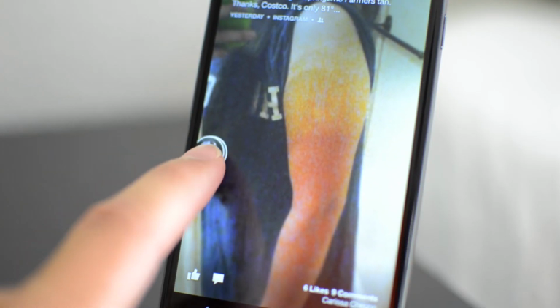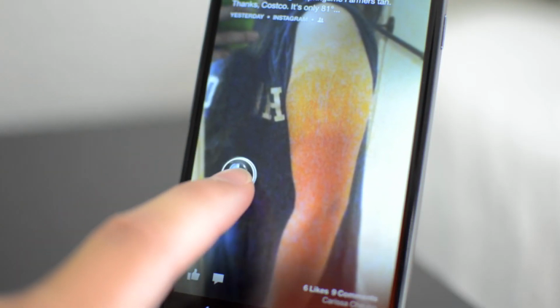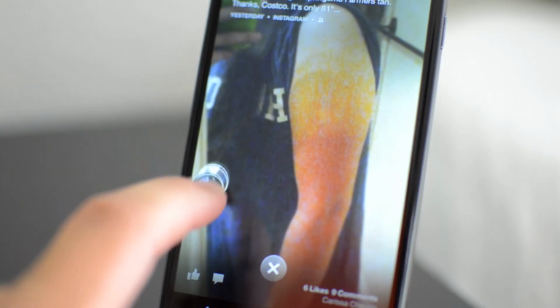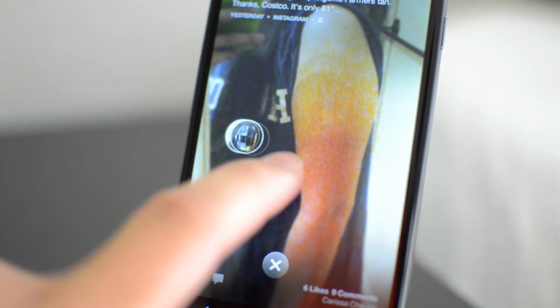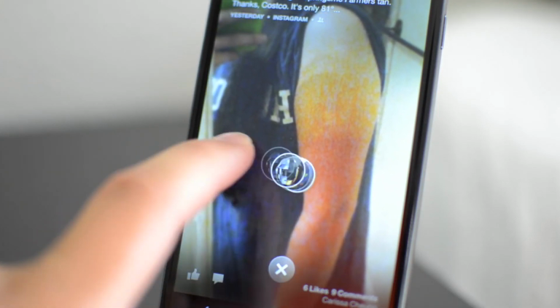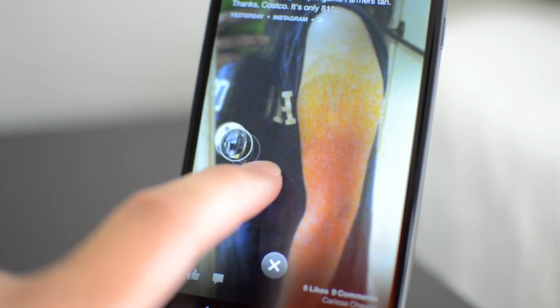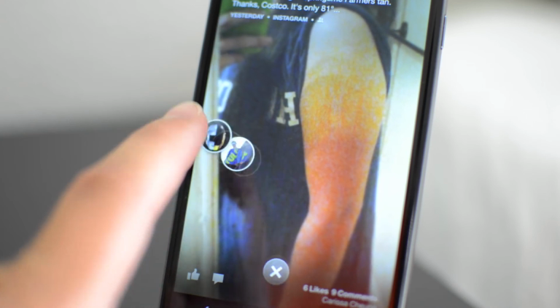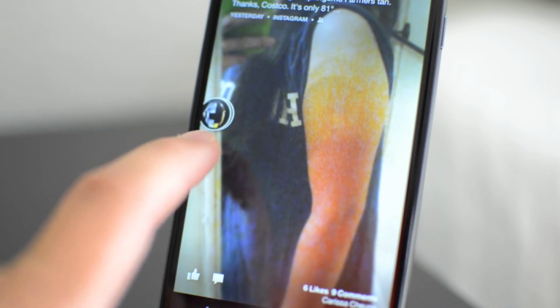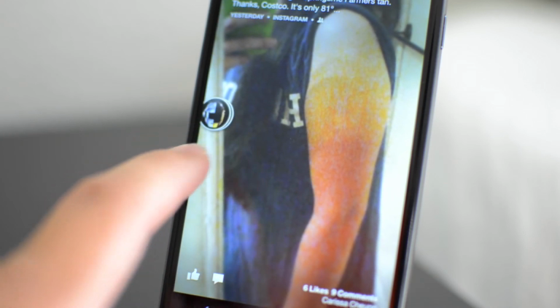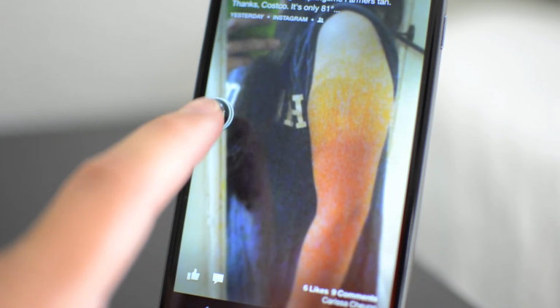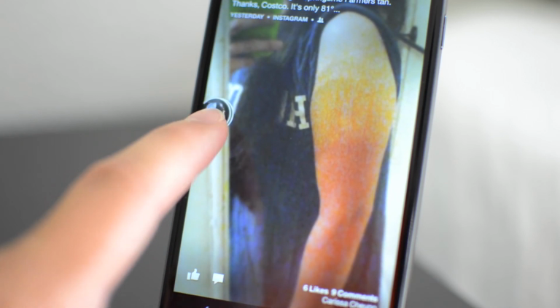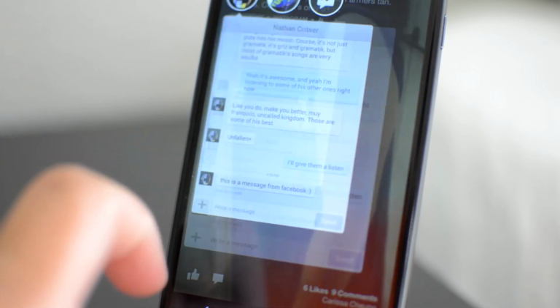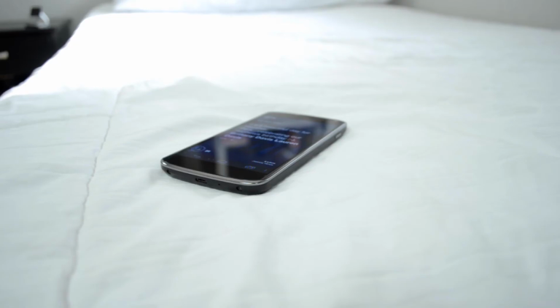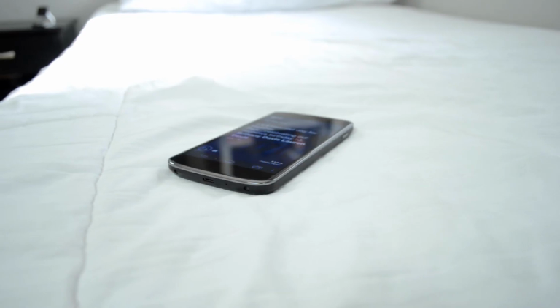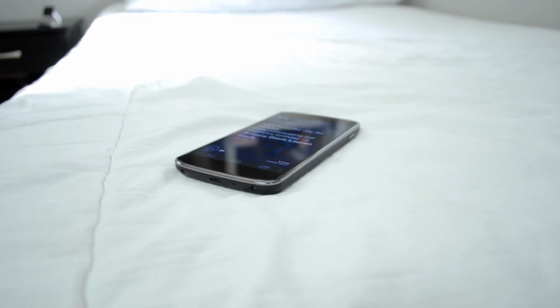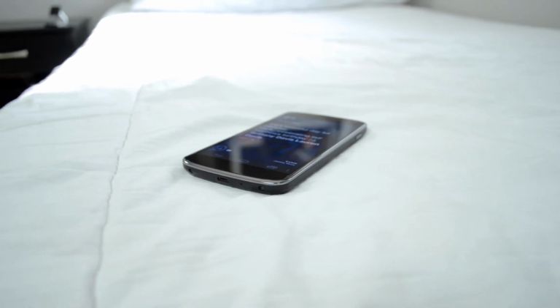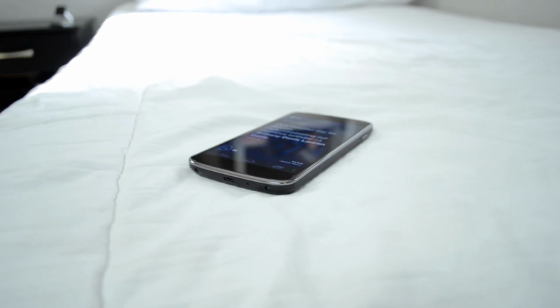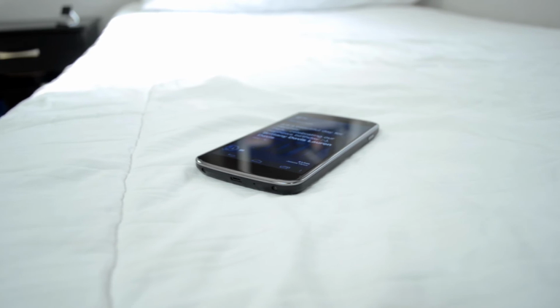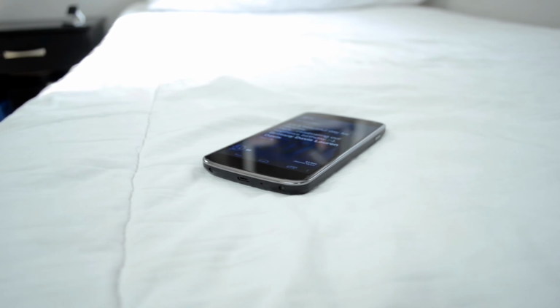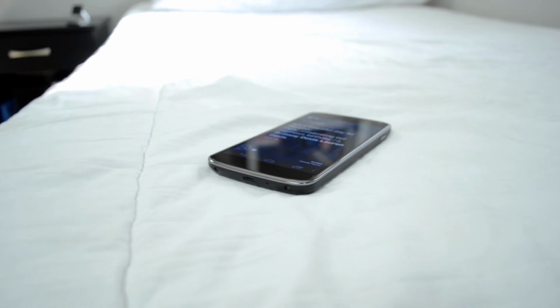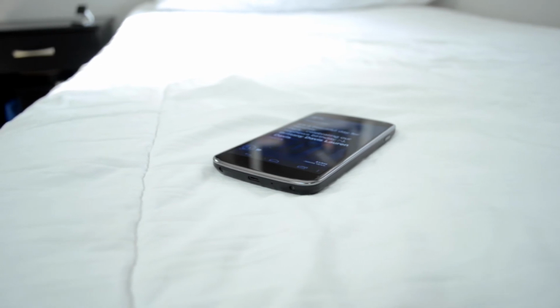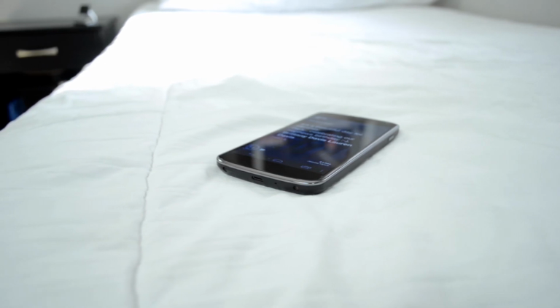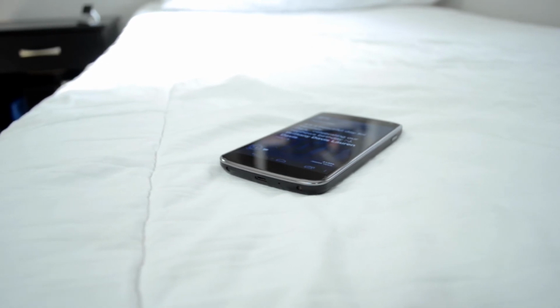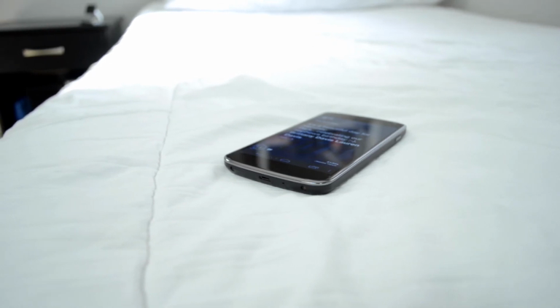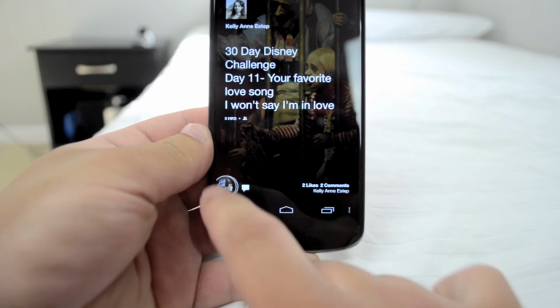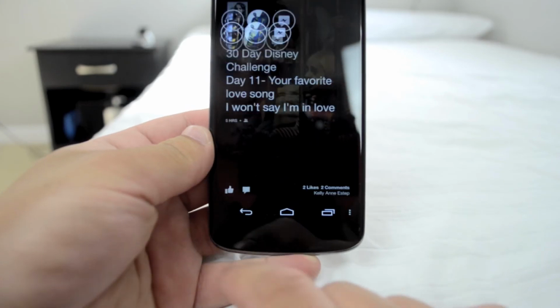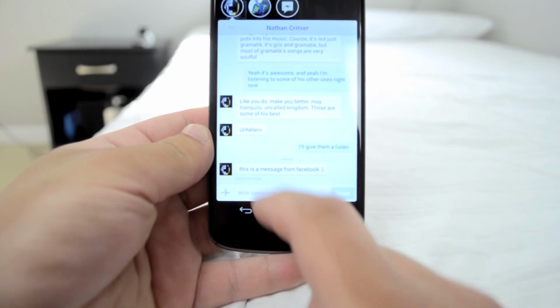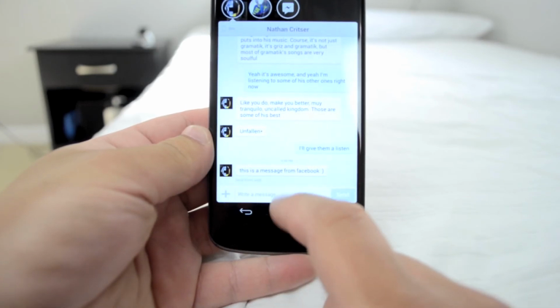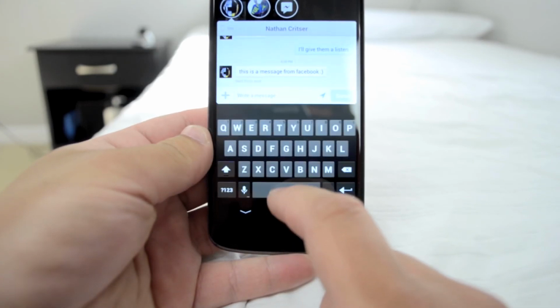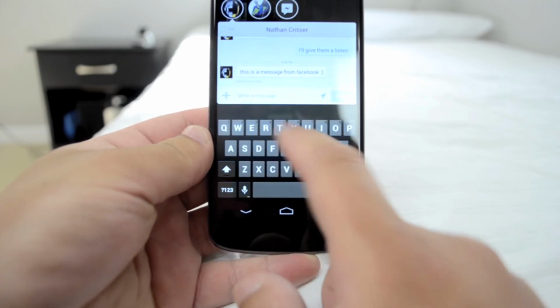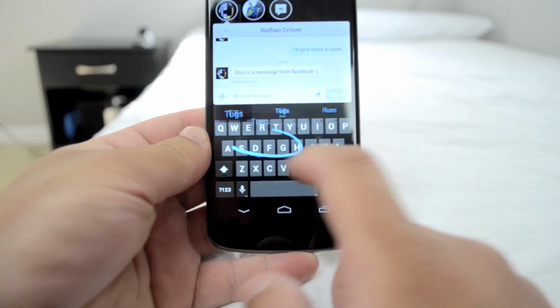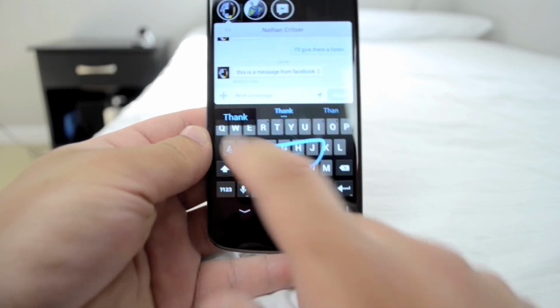It's very simple and I didn't have any issues, and I get to use Facebook Home now. So anyways, that's it for this quick video on how to get Facebook Home on an unsupported device. I should say that I don't know if it works on every device, but I know it worked on mine and I know it works on a few others, so try it out and if it works, great.